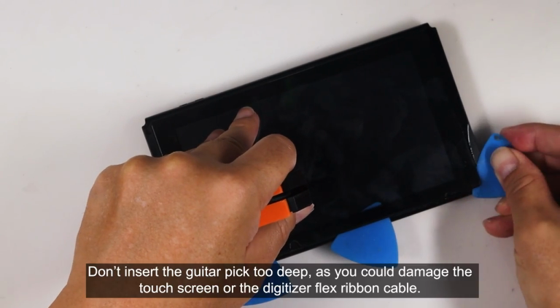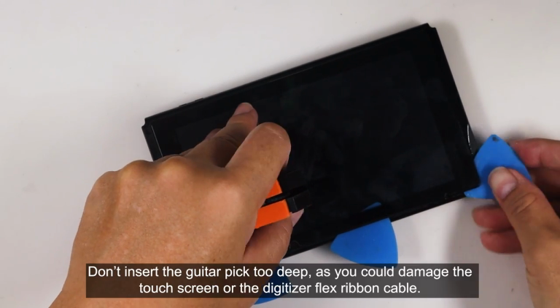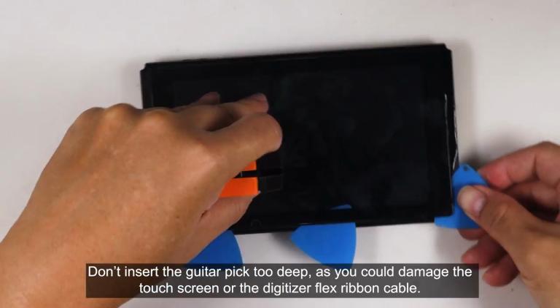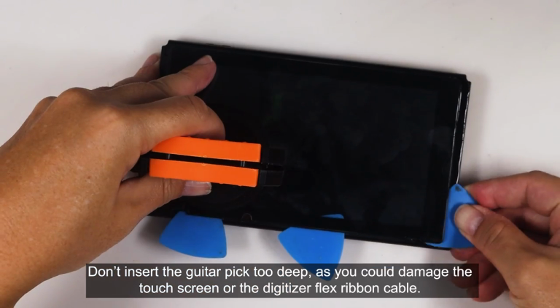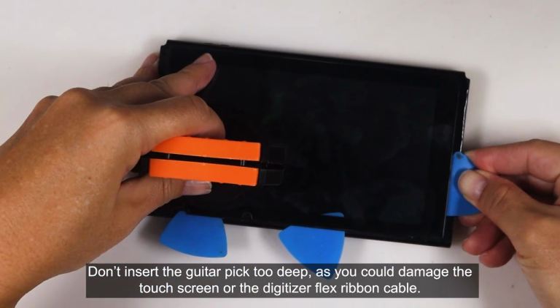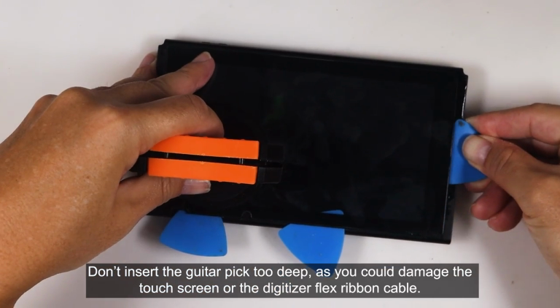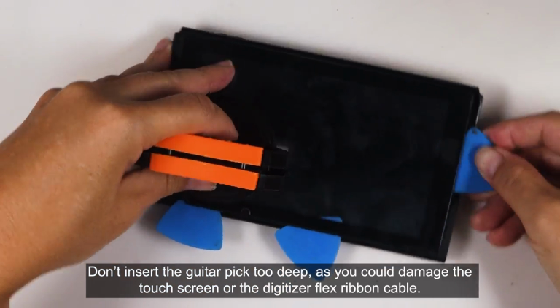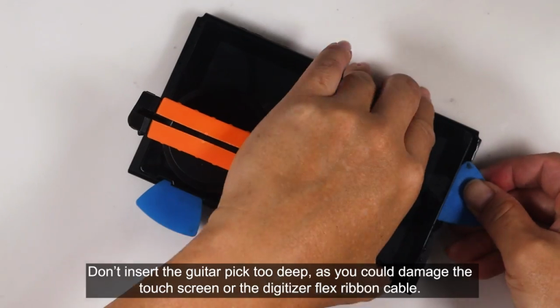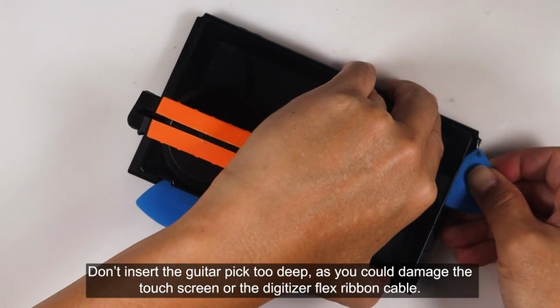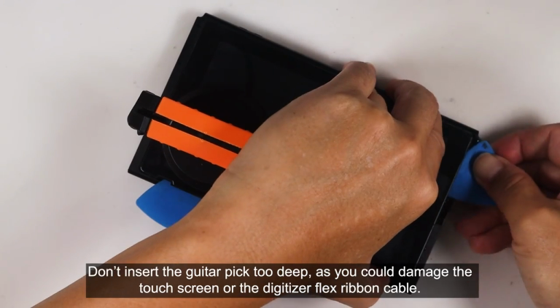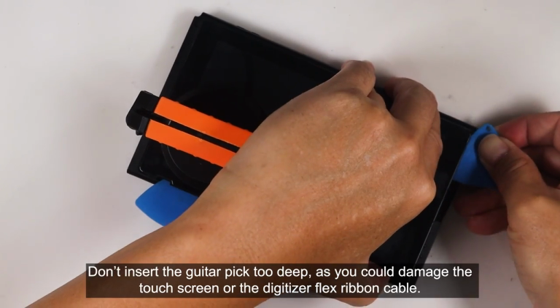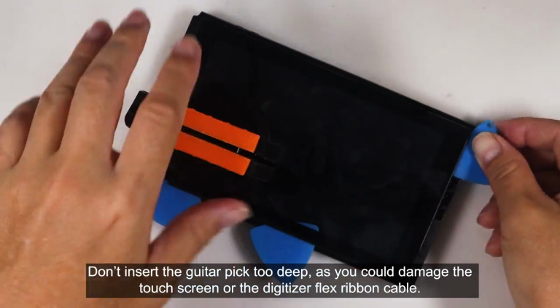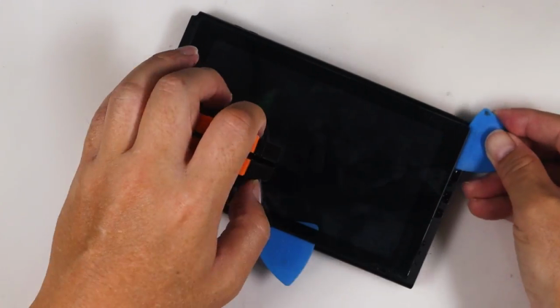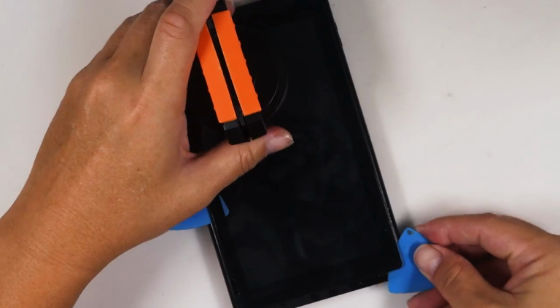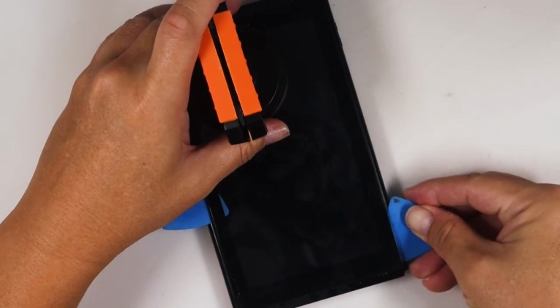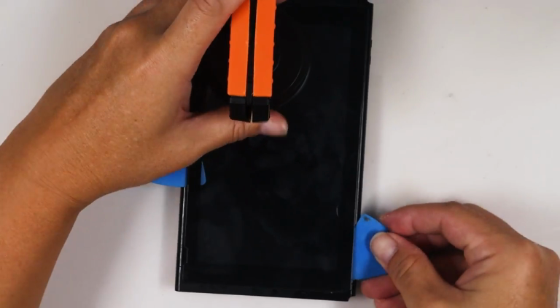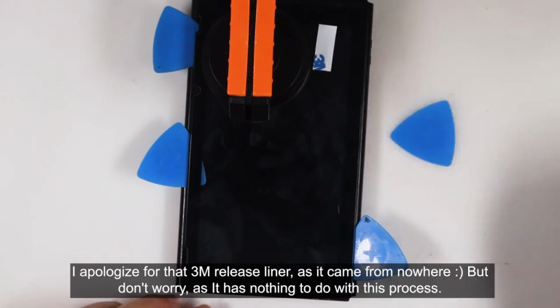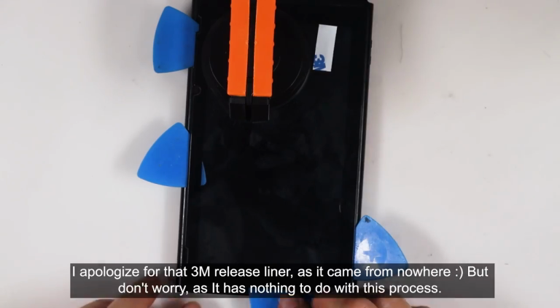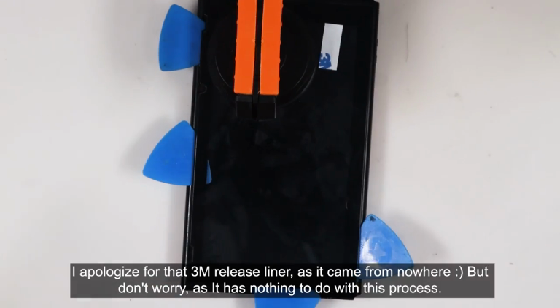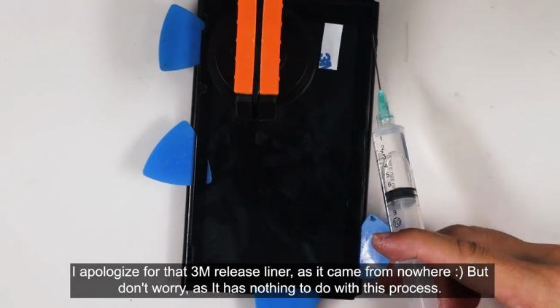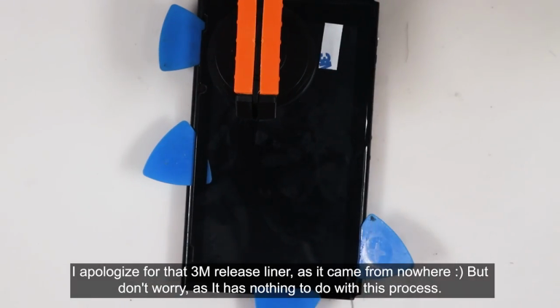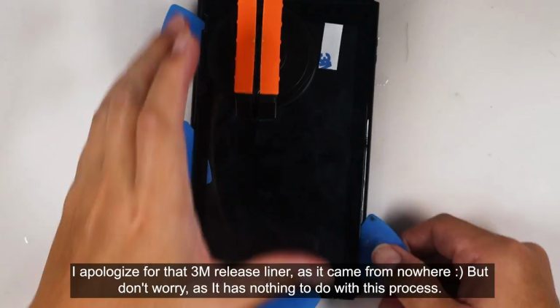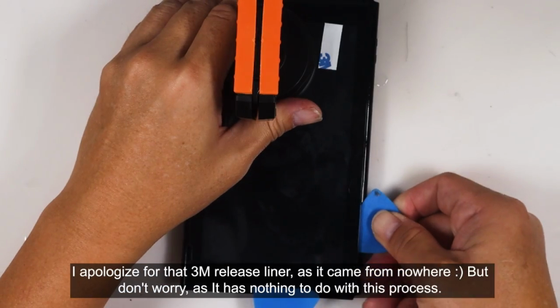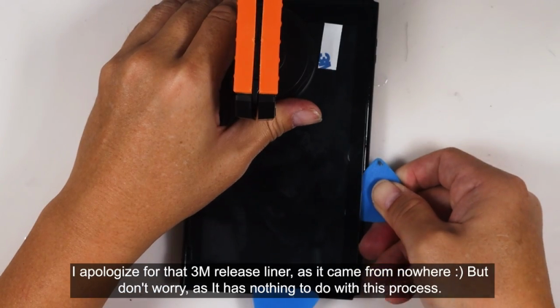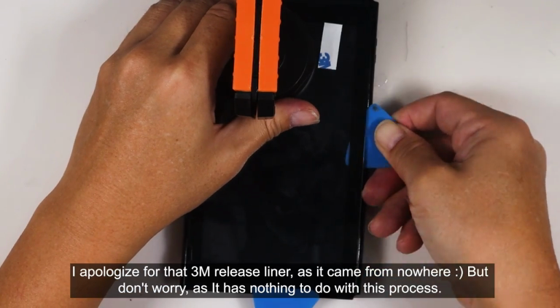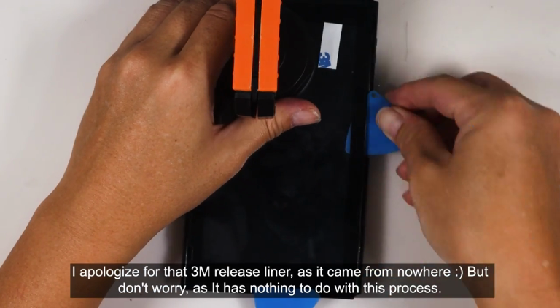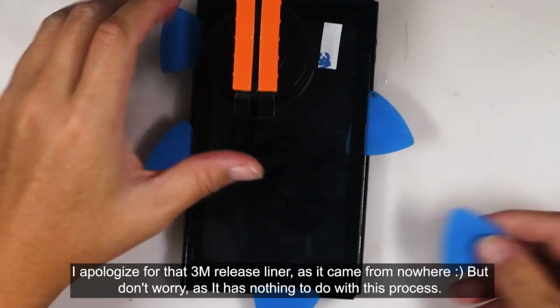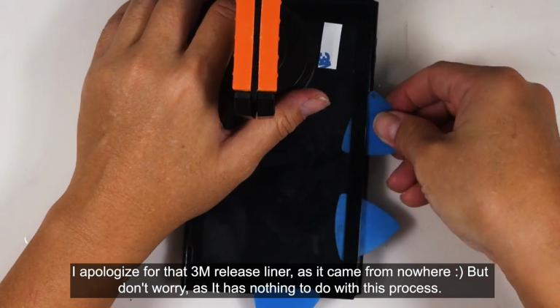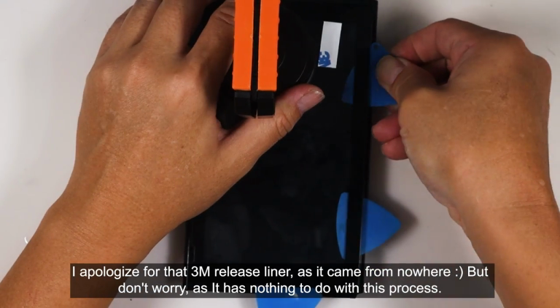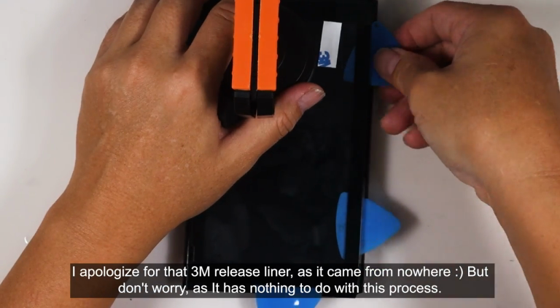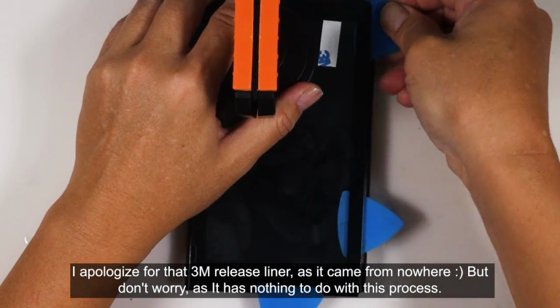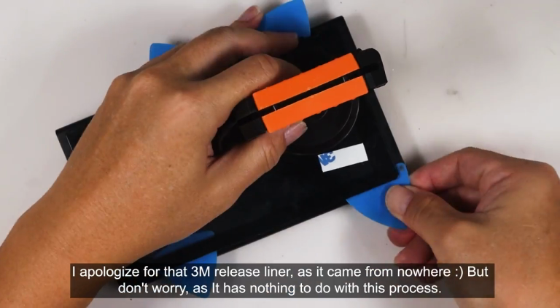Don't insert the guitar pick too deep, as you could damage the touchscreen or the digitizer flex ribbon cable. I apologize for that 3M release liner, as it came from nowhere. But don't worry, as it has nothing to do with this process.